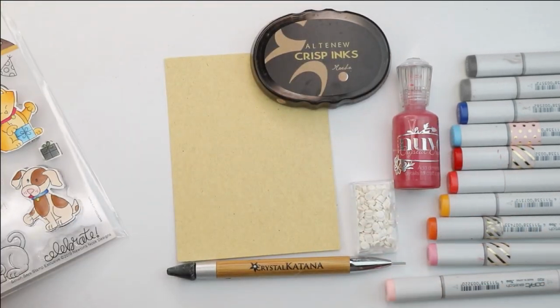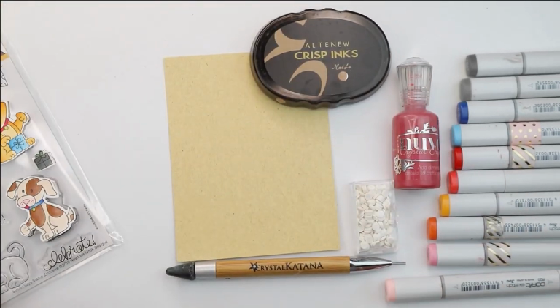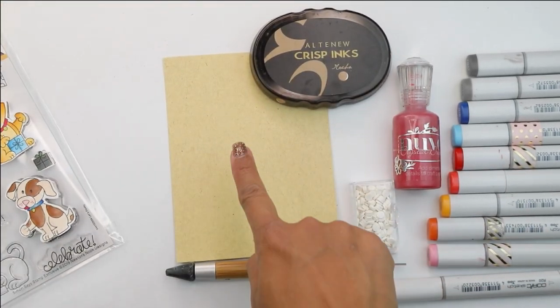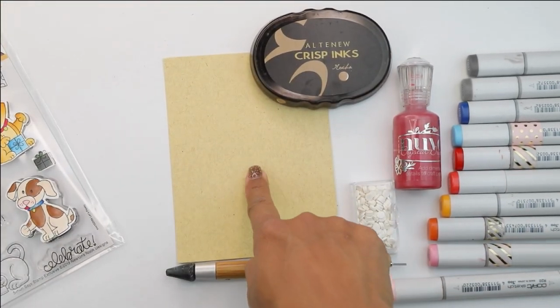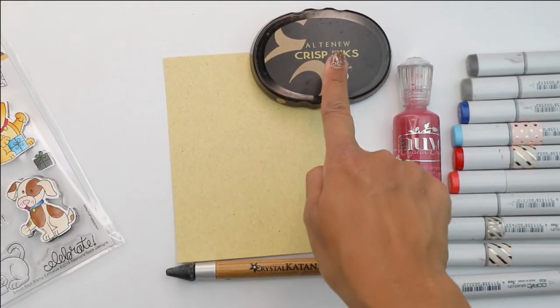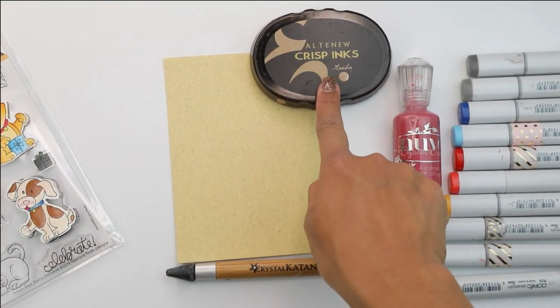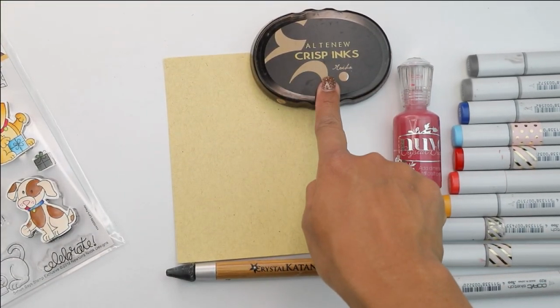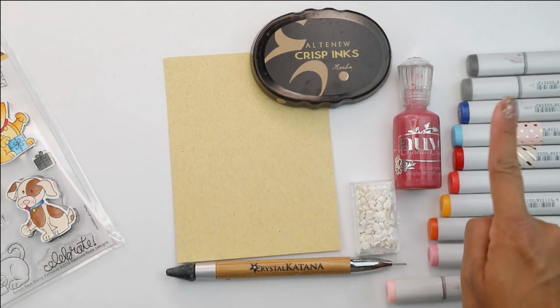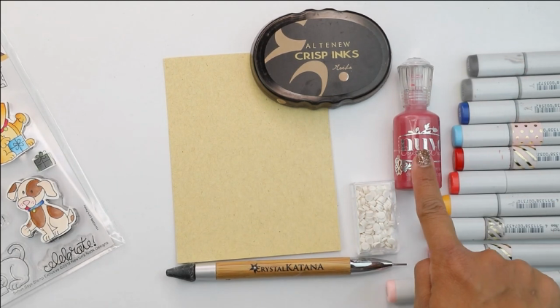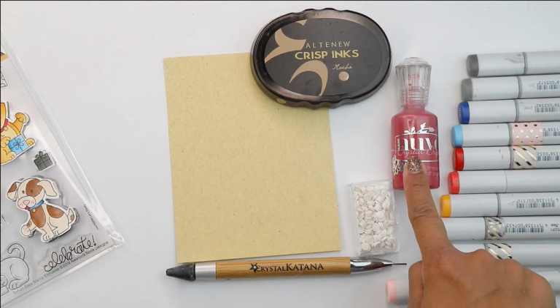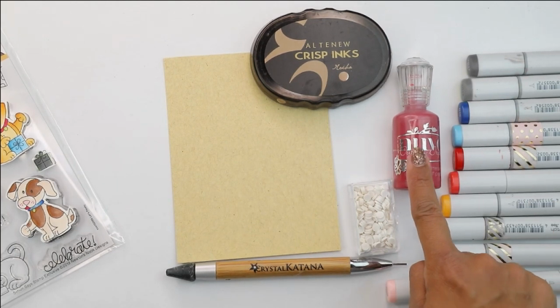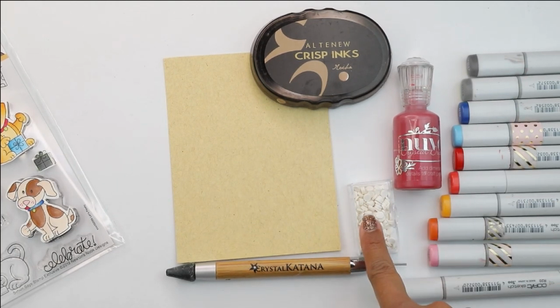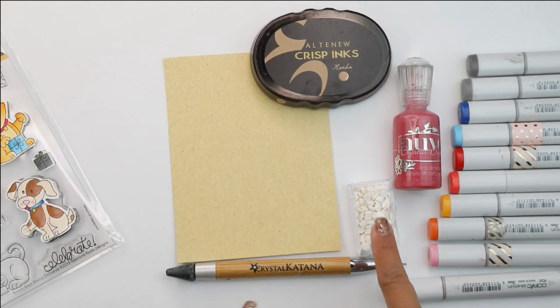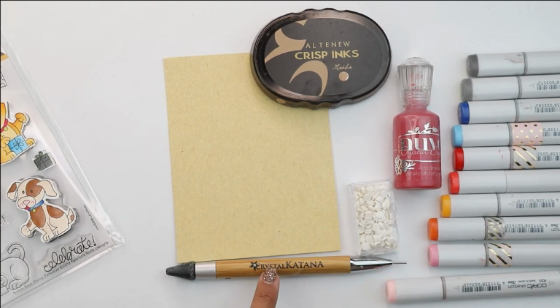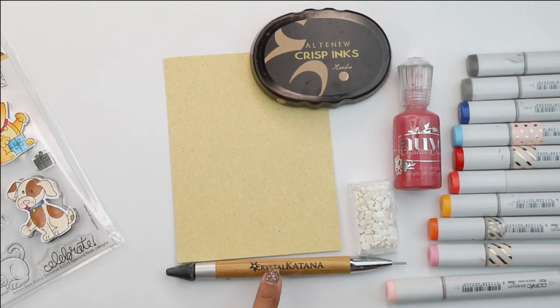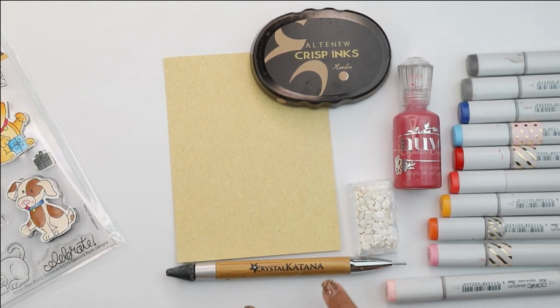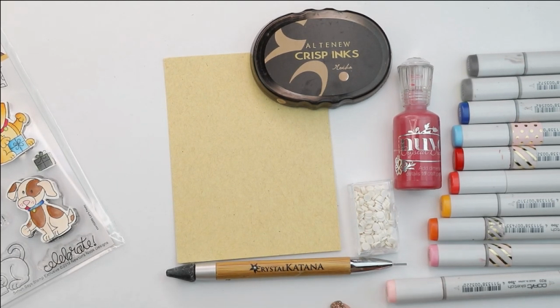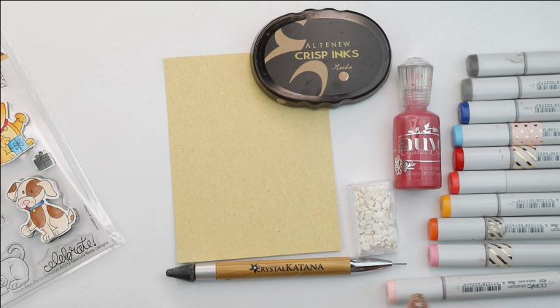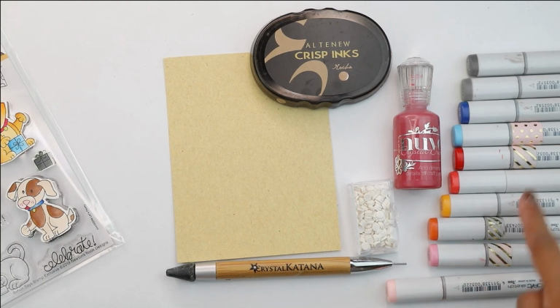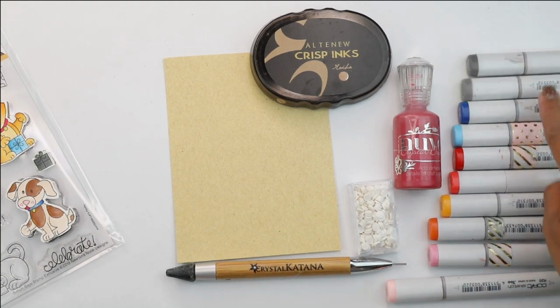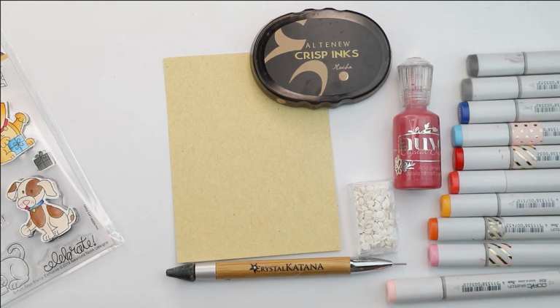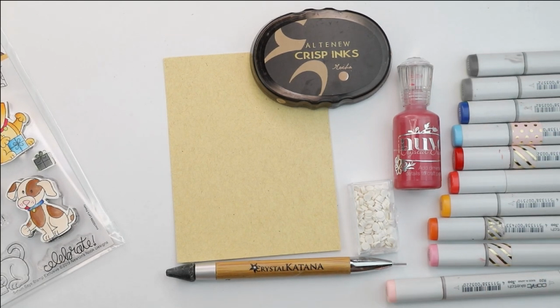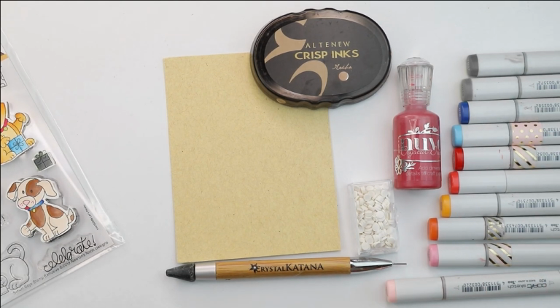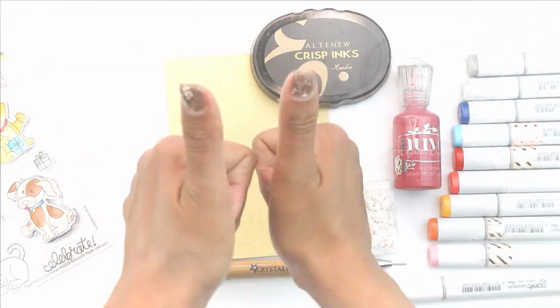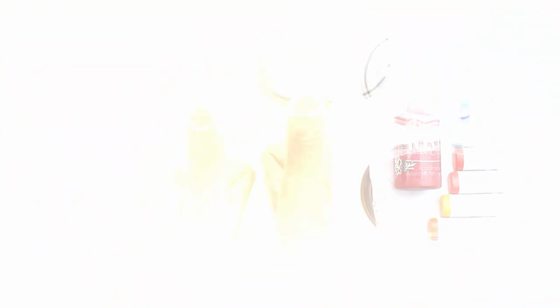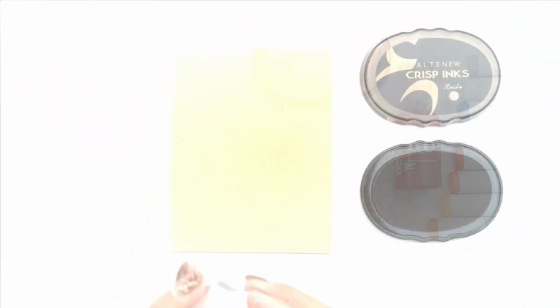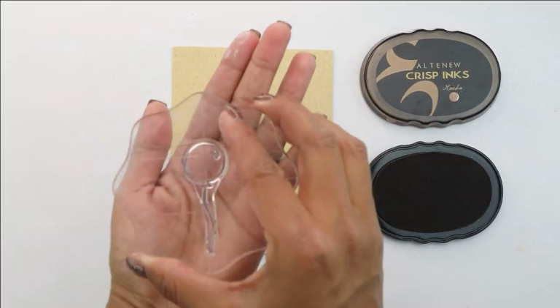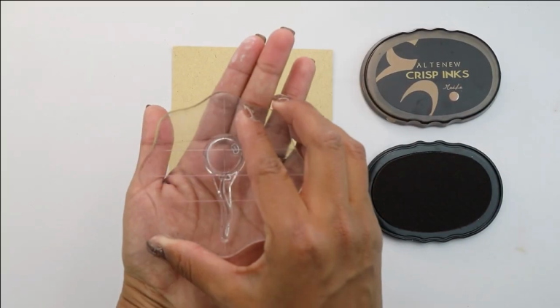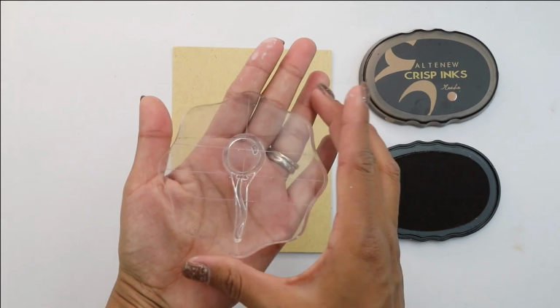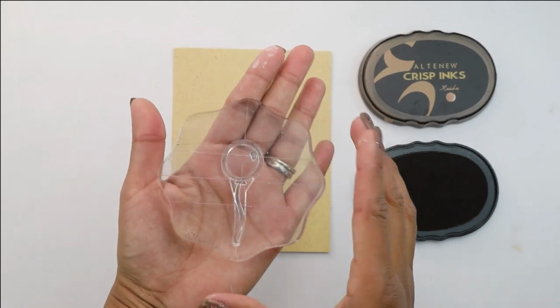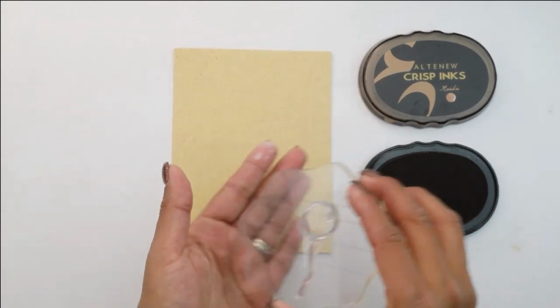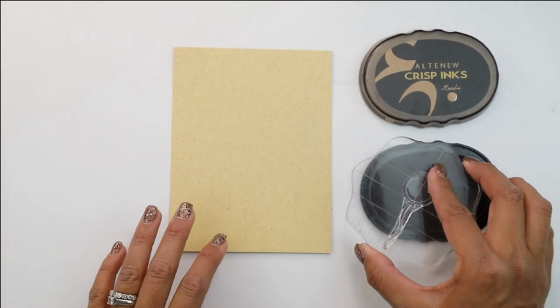You've got an assortment of cats and dogs along with some birthday party sentiments. We'll be using some craft cardstock, Altenew crispings in mocha, some white embellishments, a crystal katana tool, red Nouveau drops, and Copic markers.